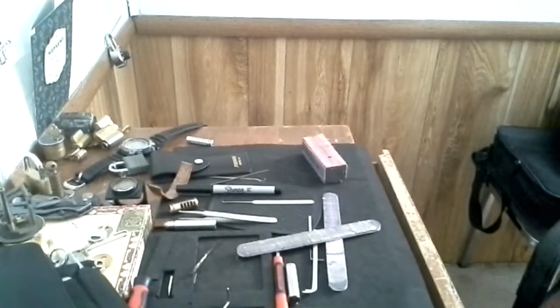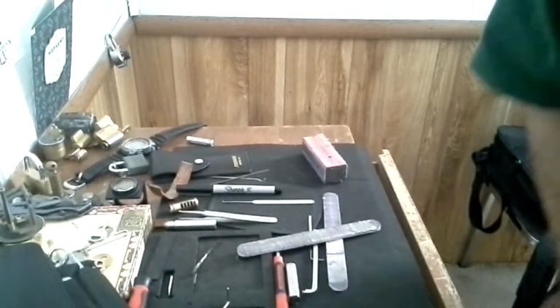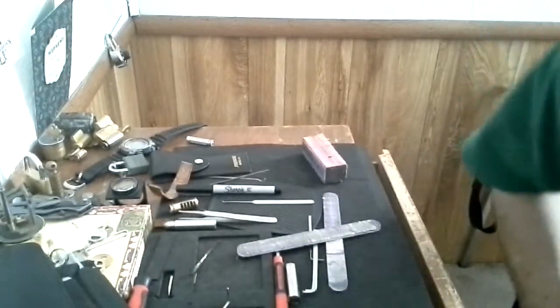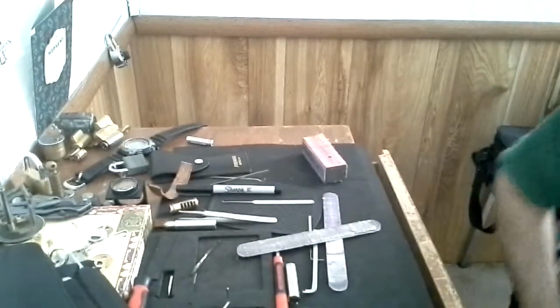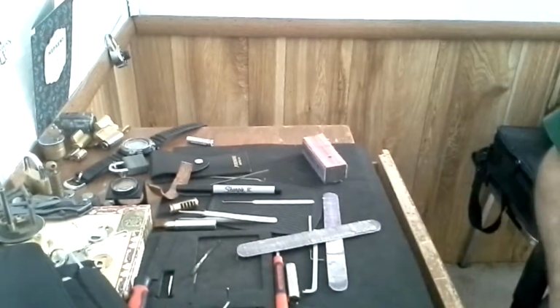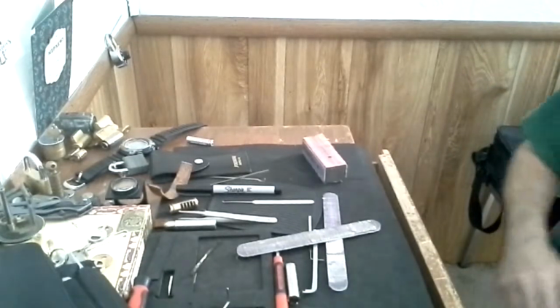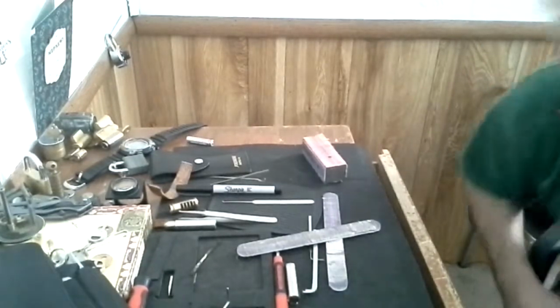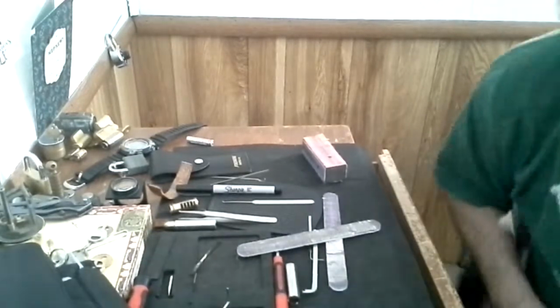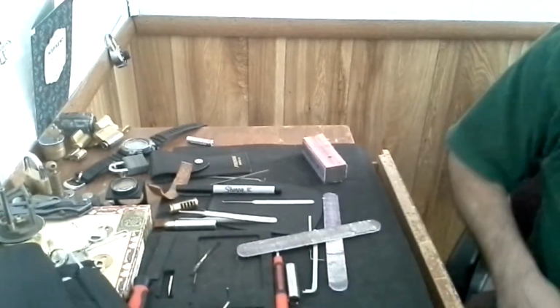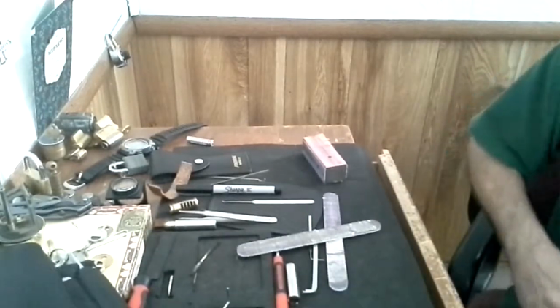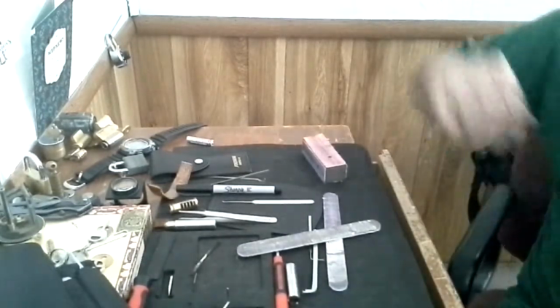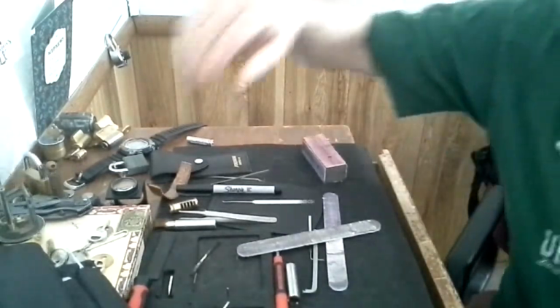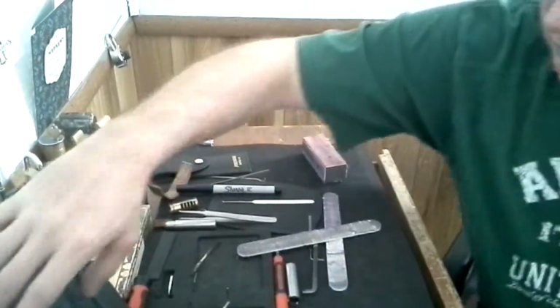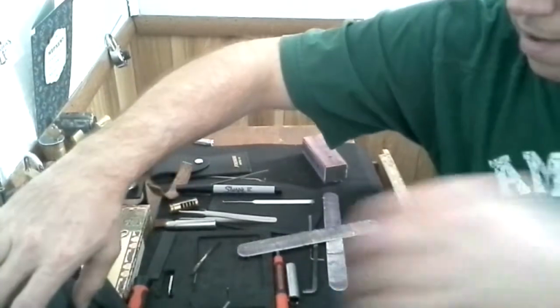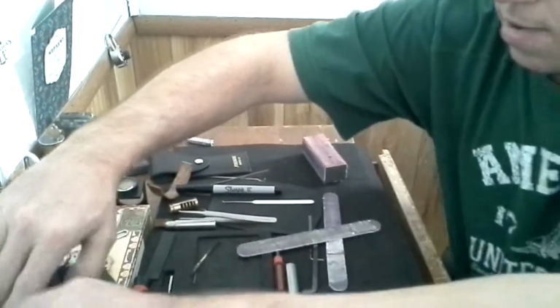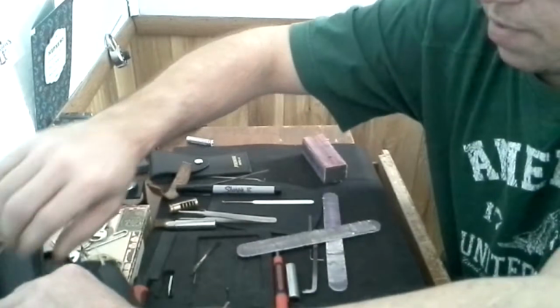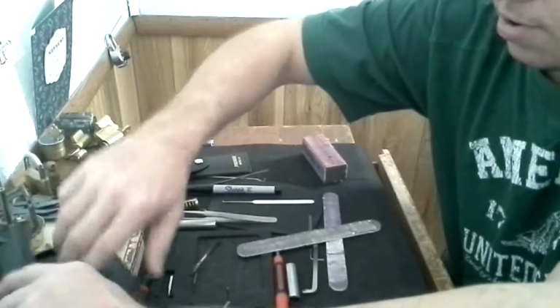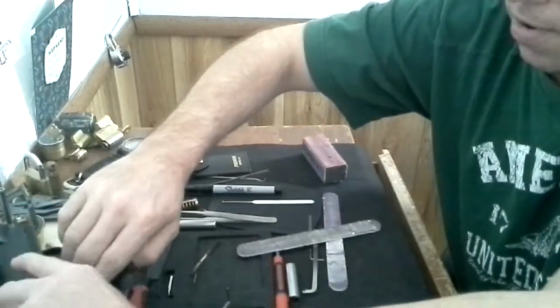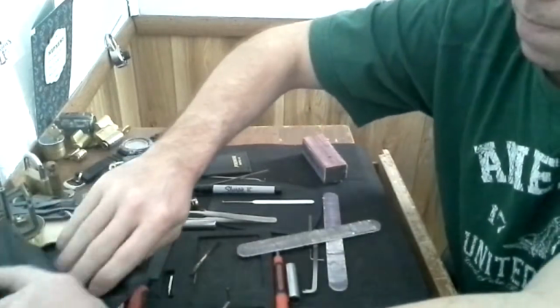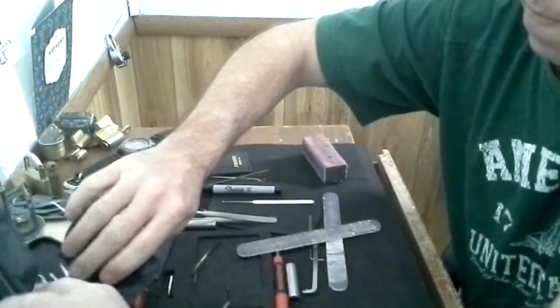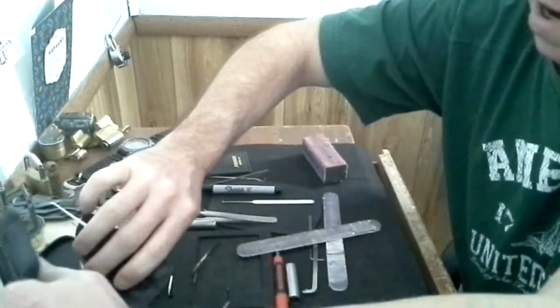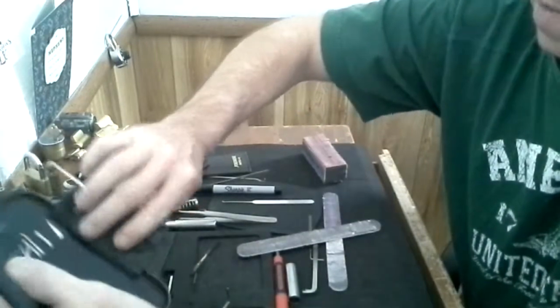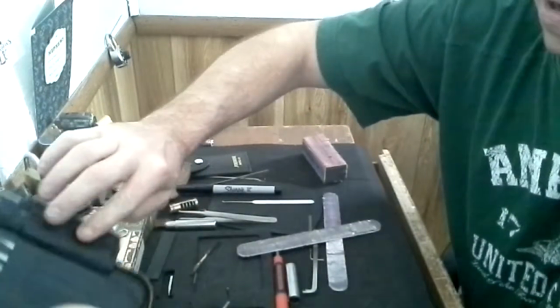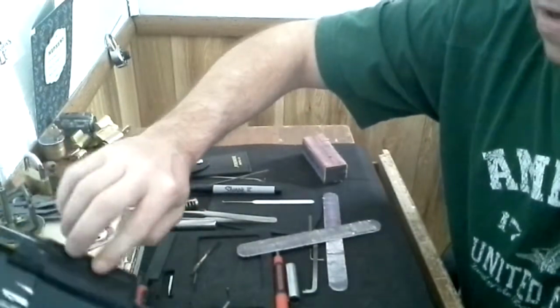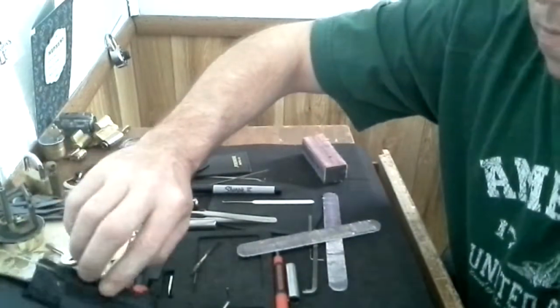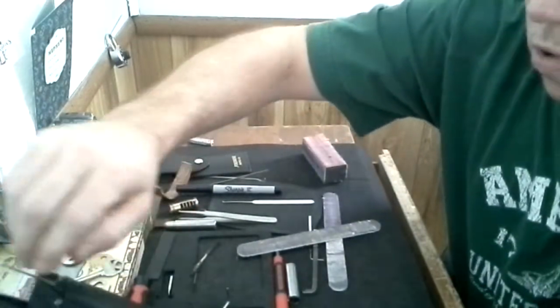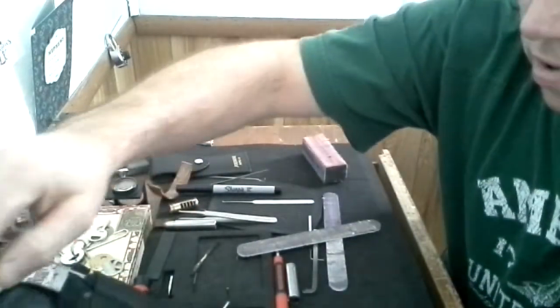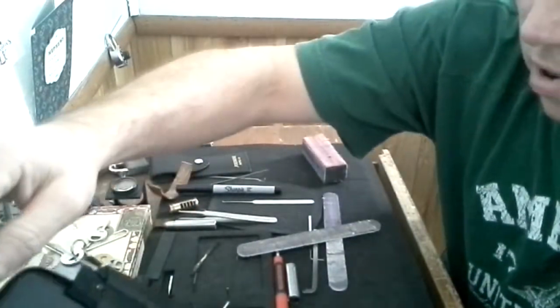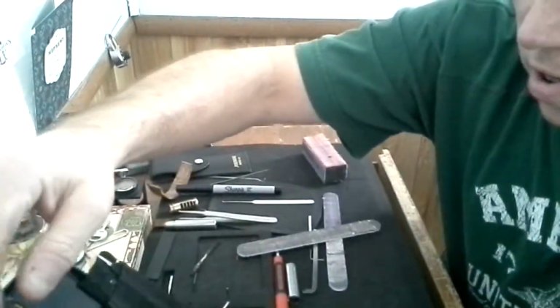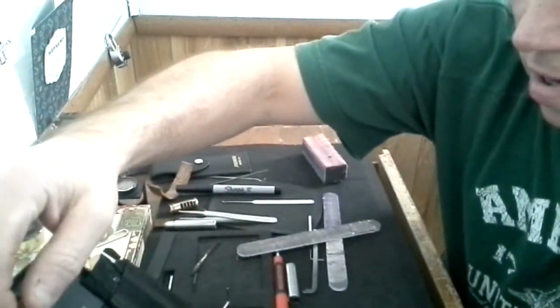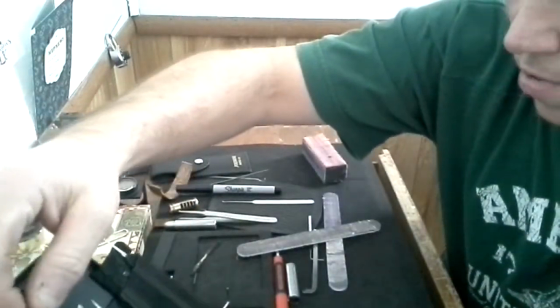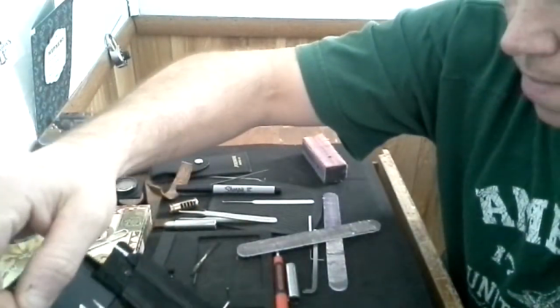Hey guys, this is James Osment. I'm about out of locks and picks so I'm kind of bored and I thought I'd show you guys a little something.